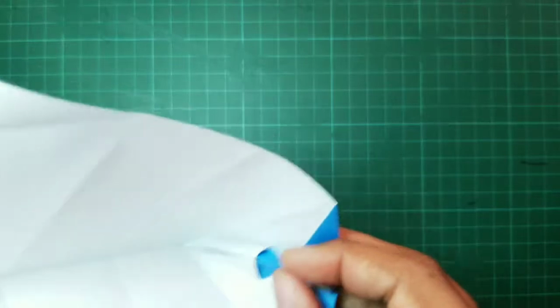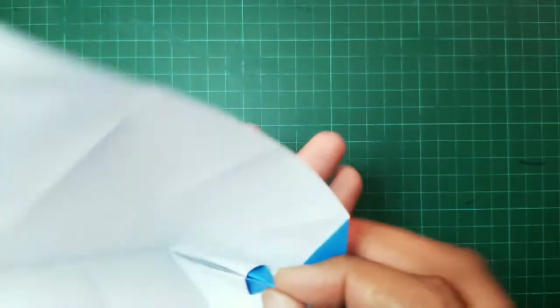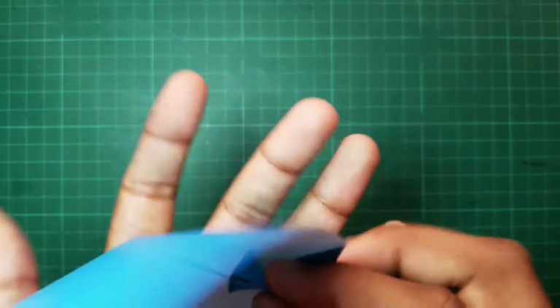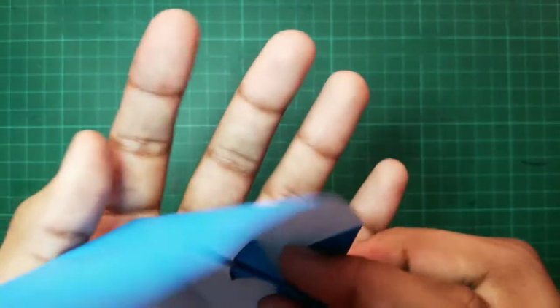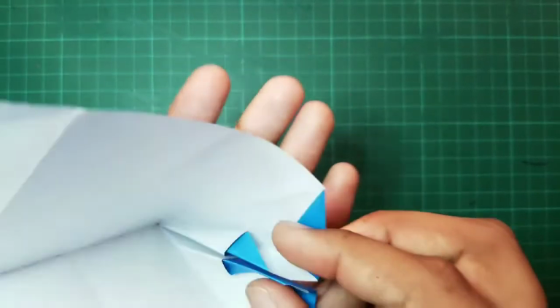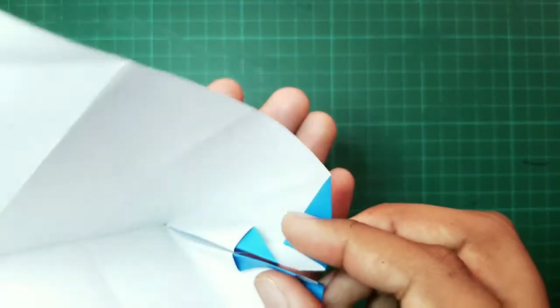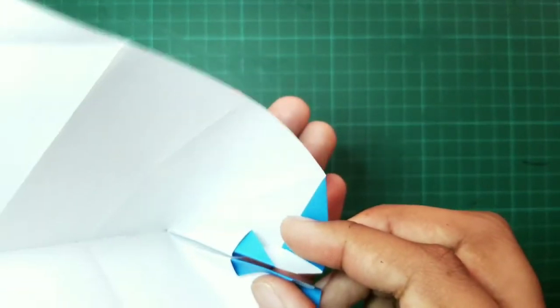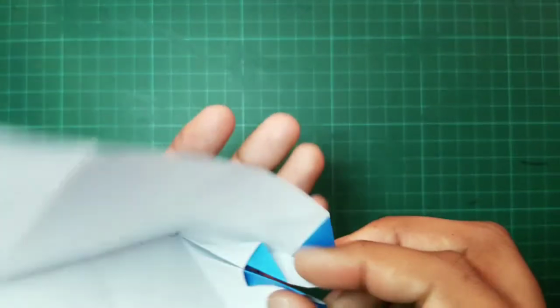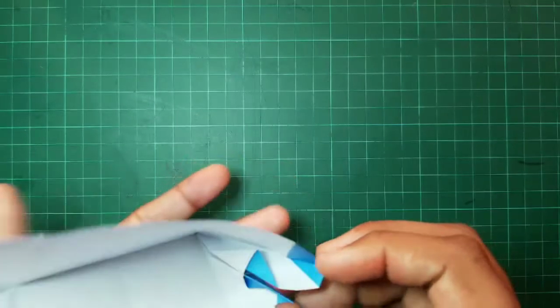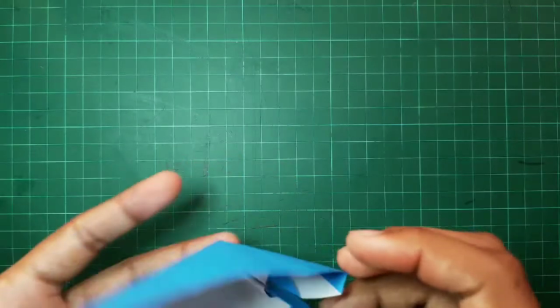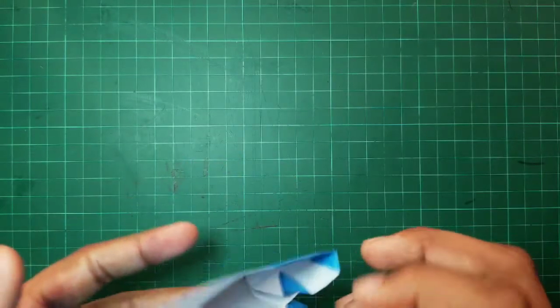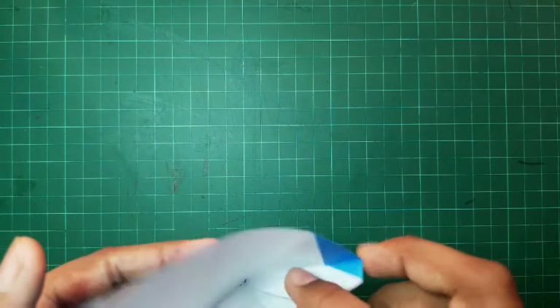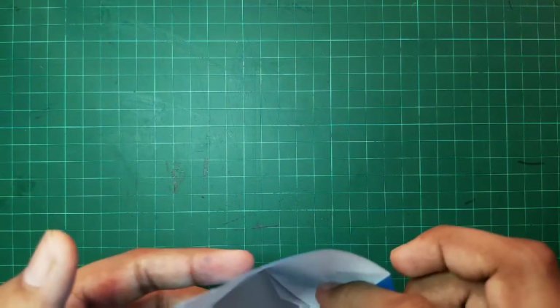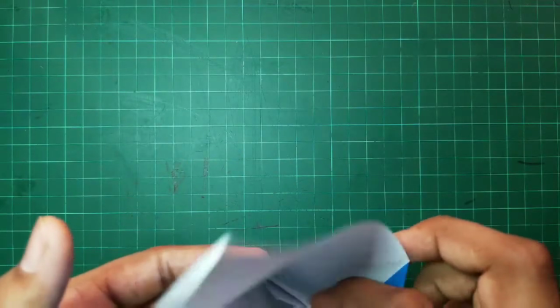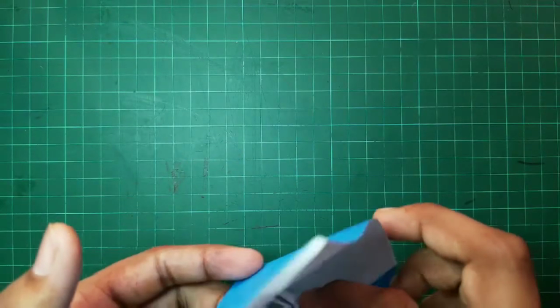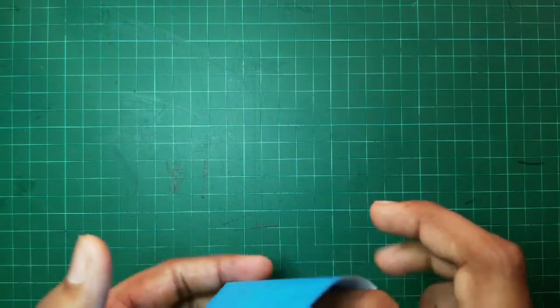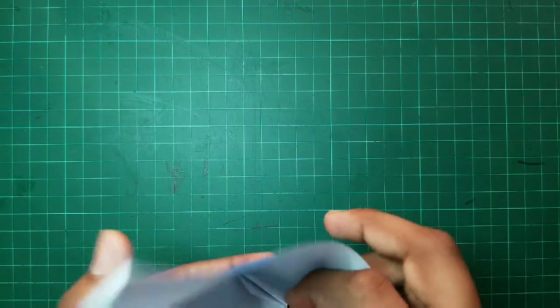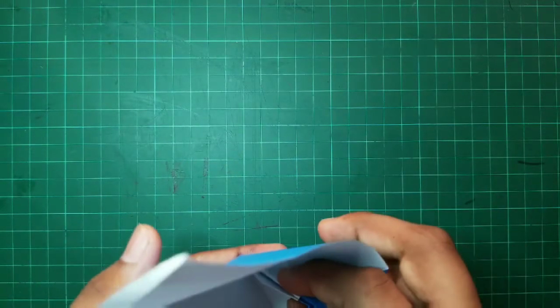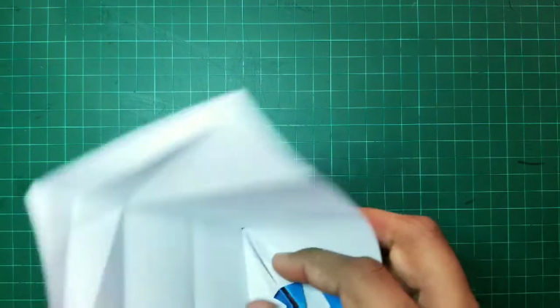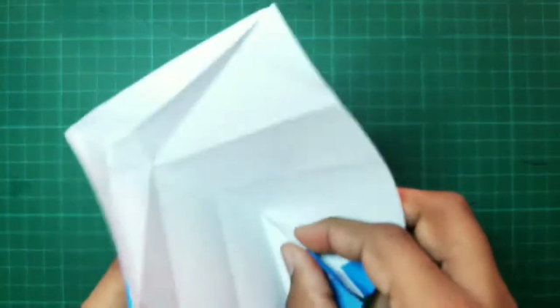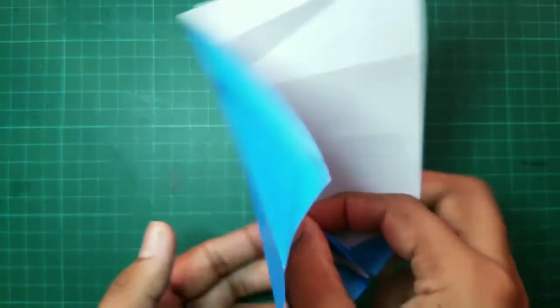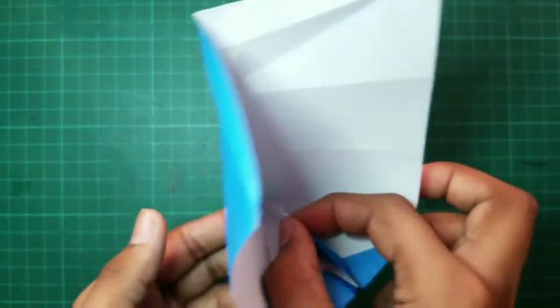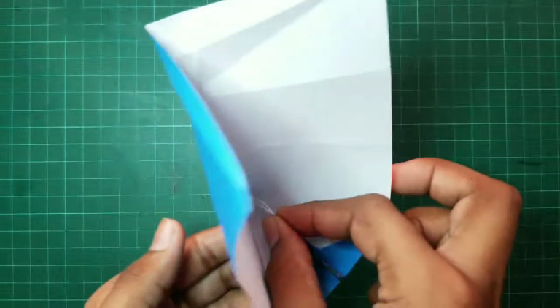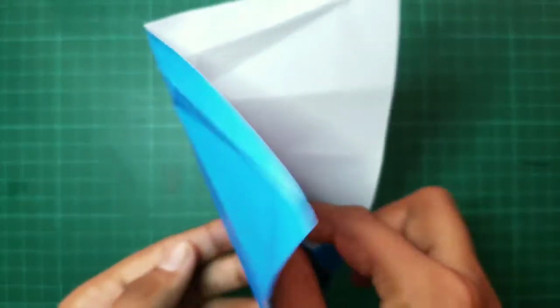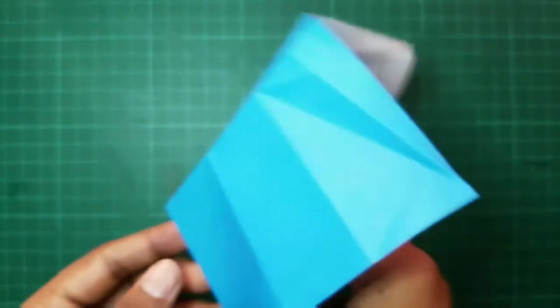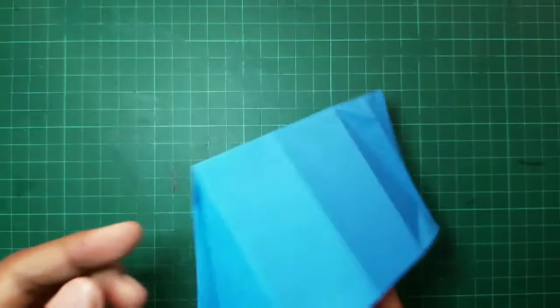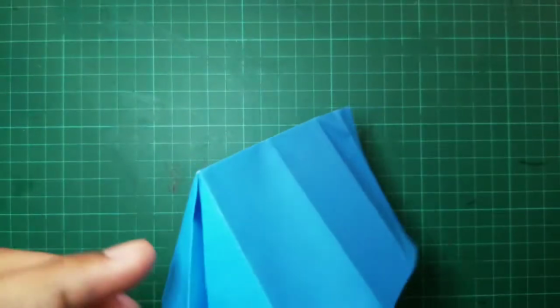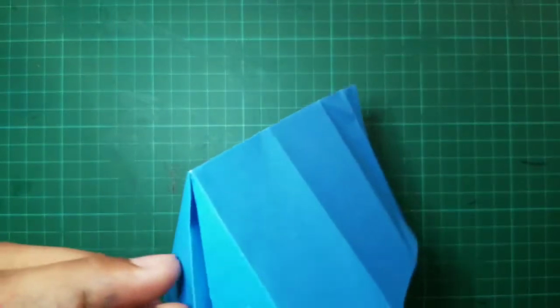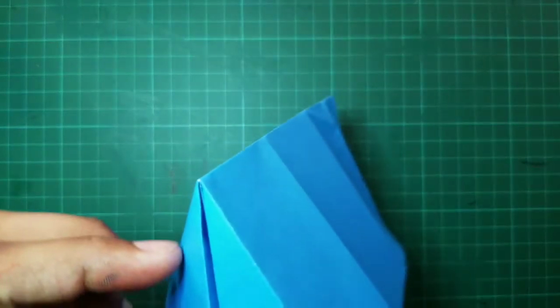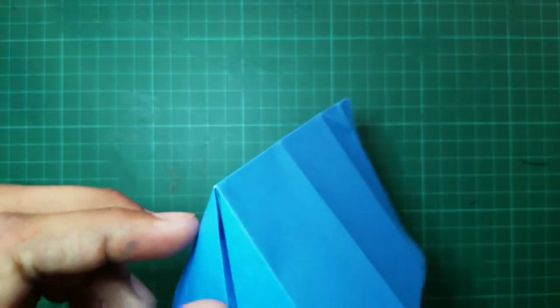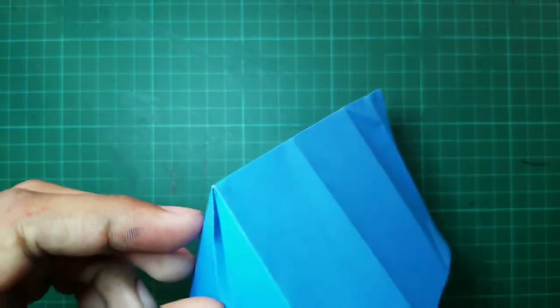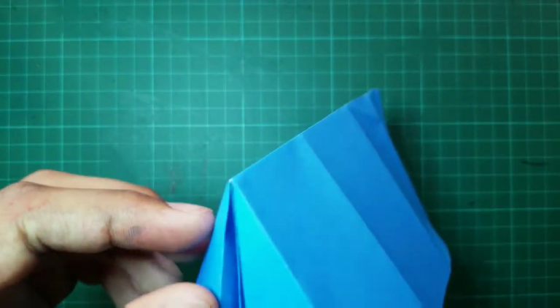After that, it will look like this. This will help in locking our tent's opening in the correct place.